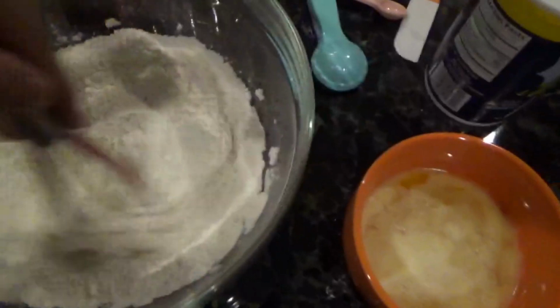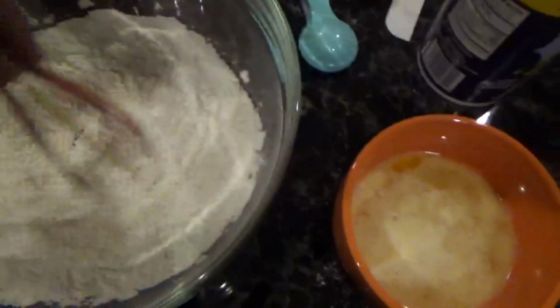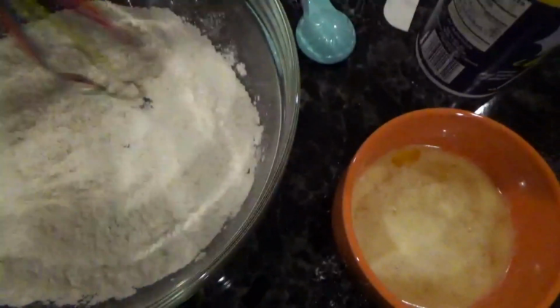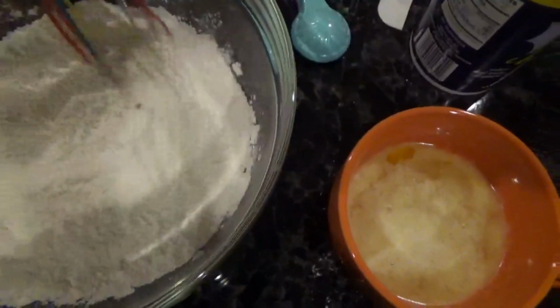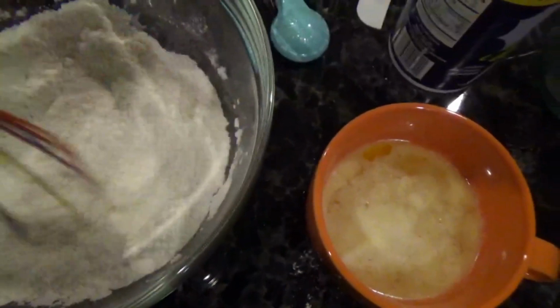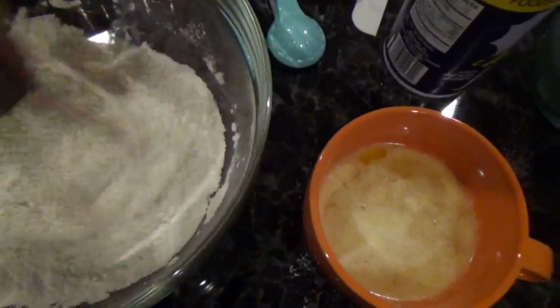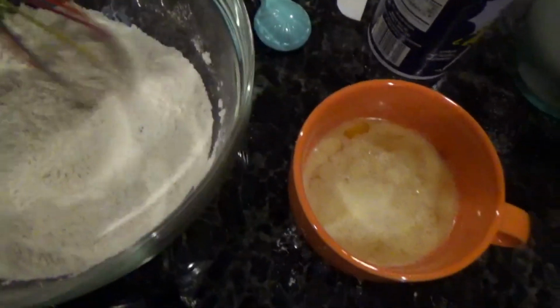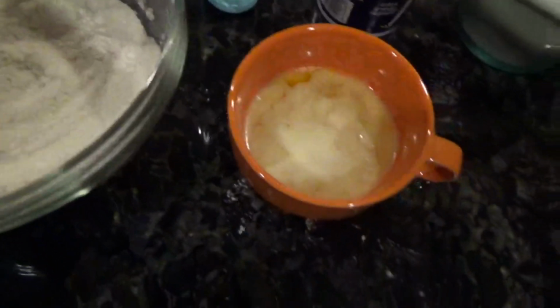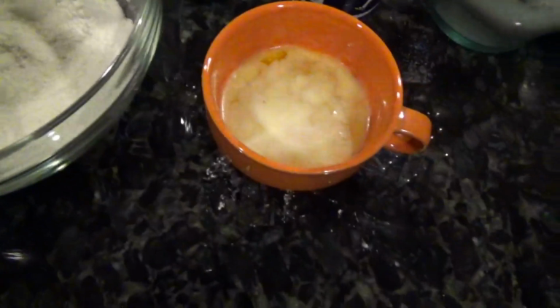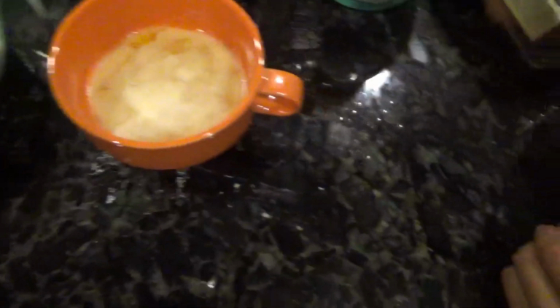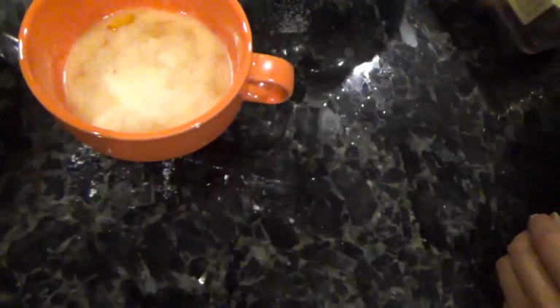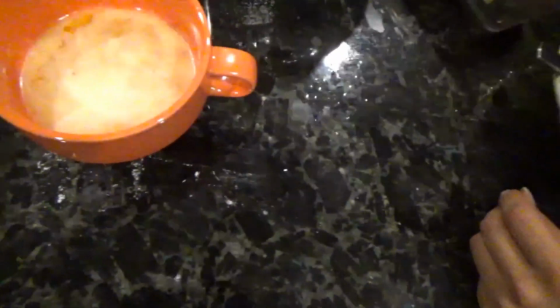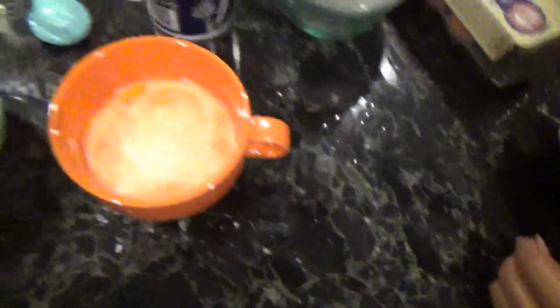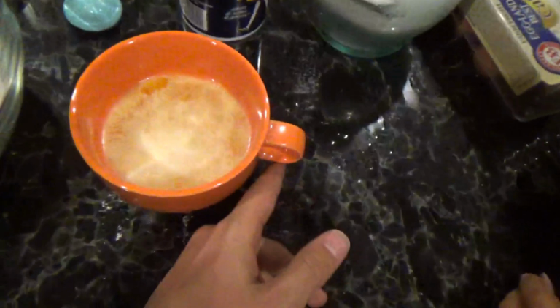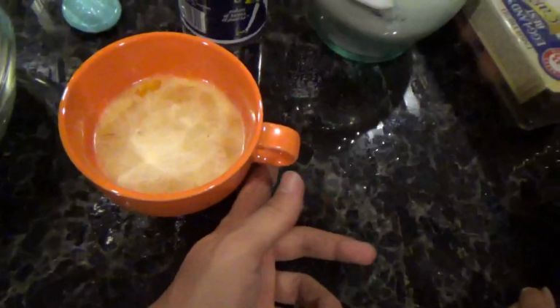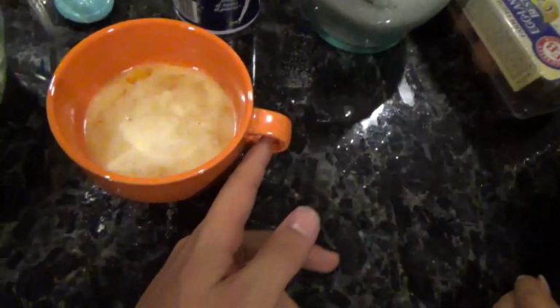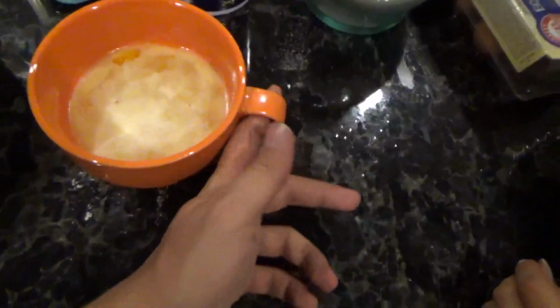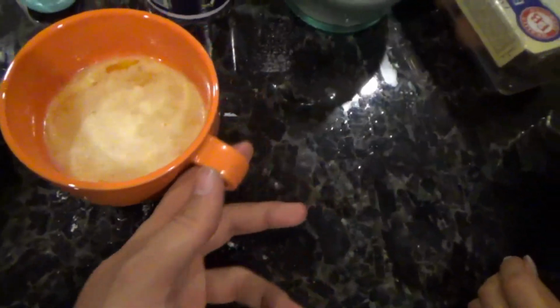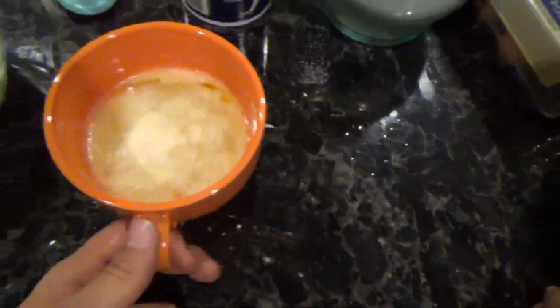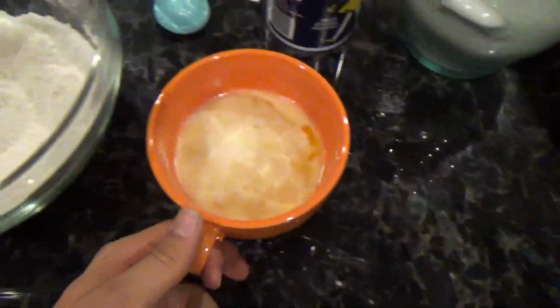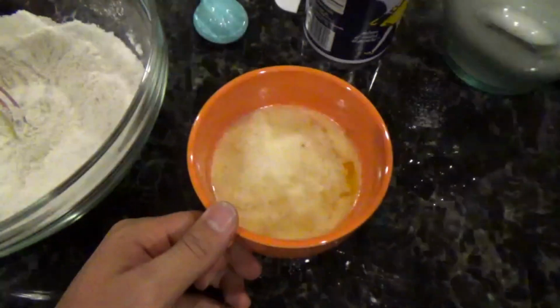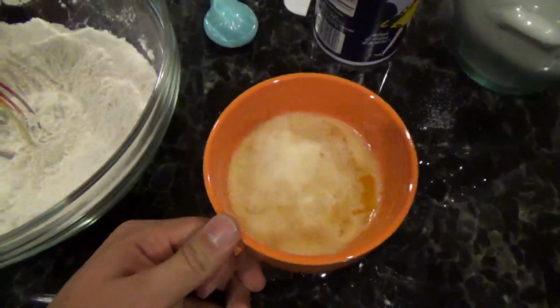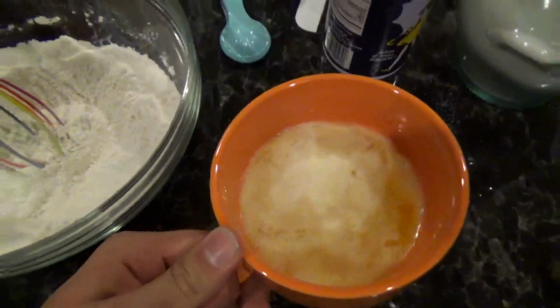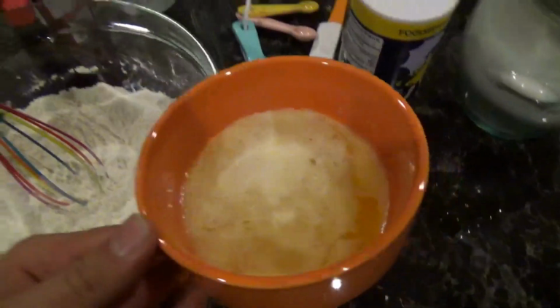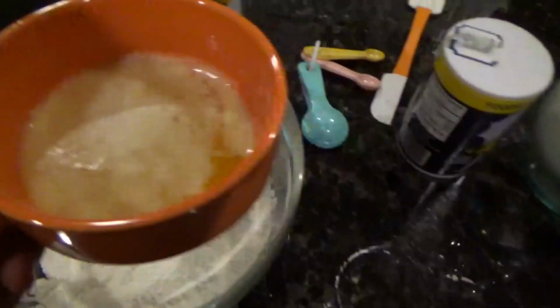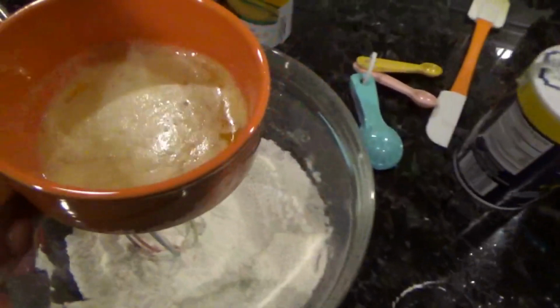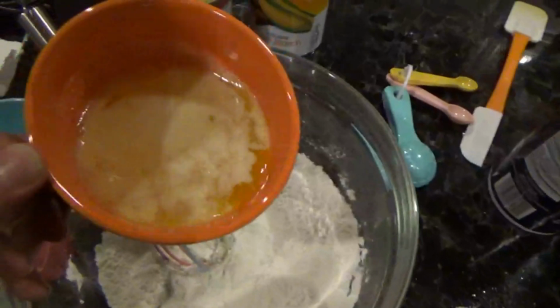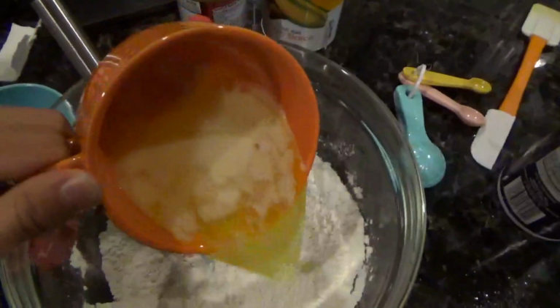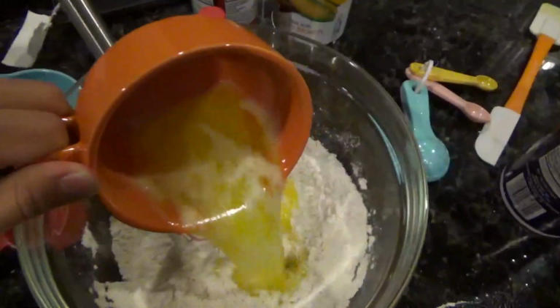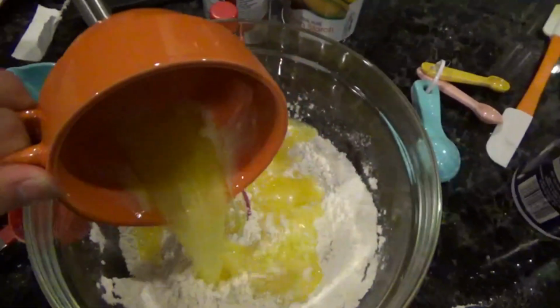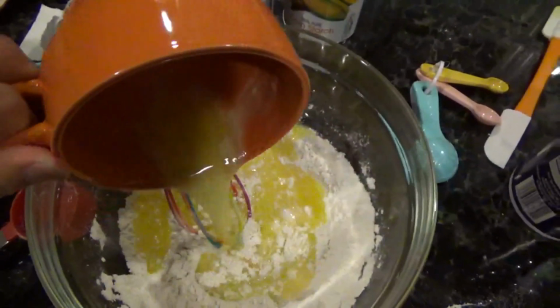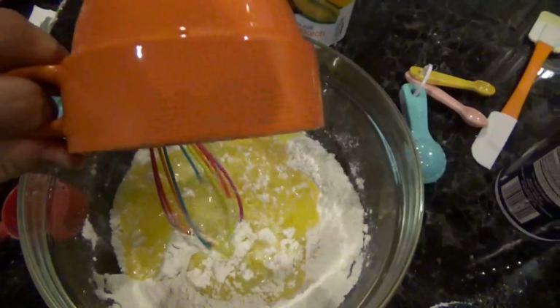Then we add a cup of butter on top. Usually you're supposed to have a mixing machine, but I don't know where mine is. You gotta mix this for 11 minutes — see y'all later.